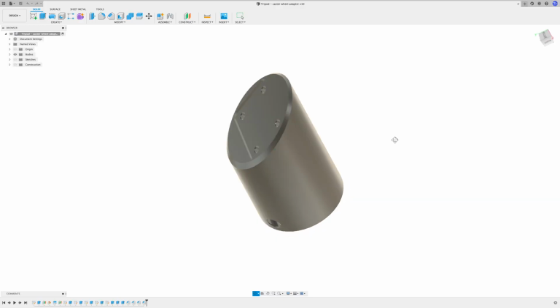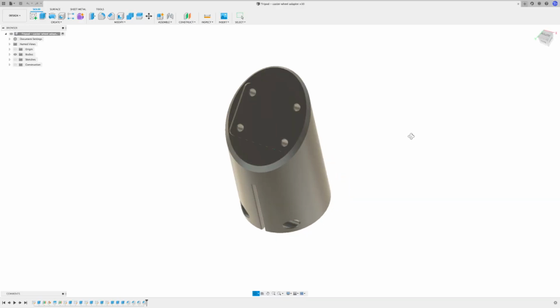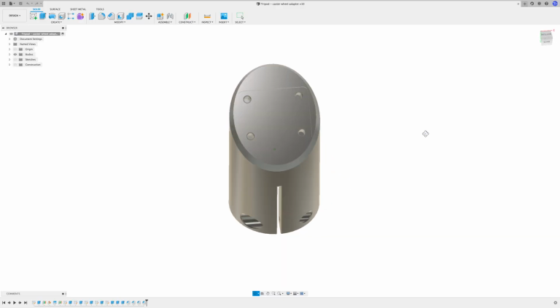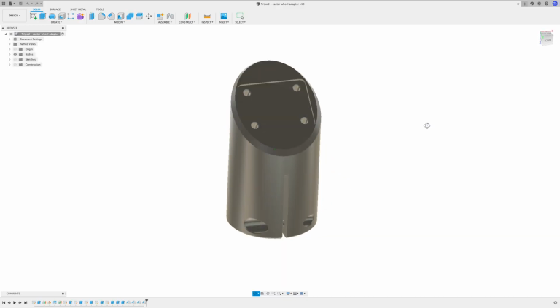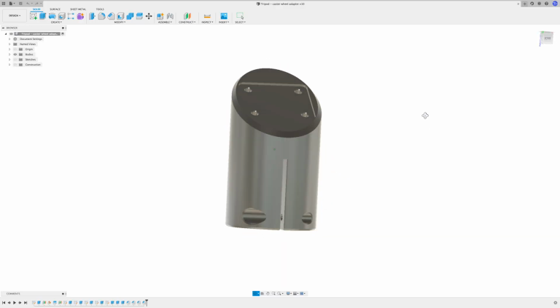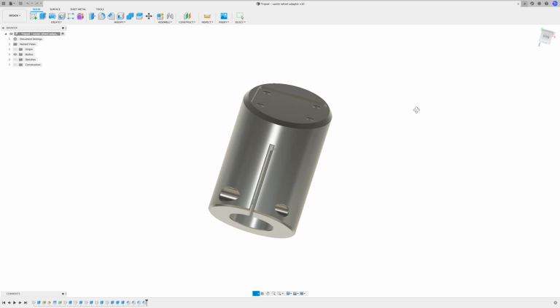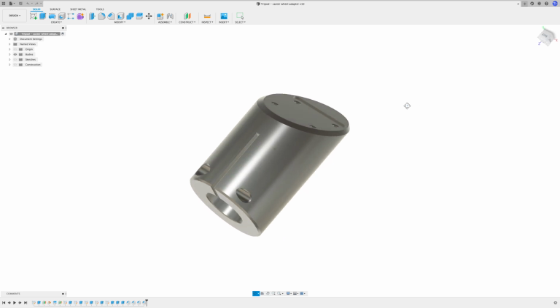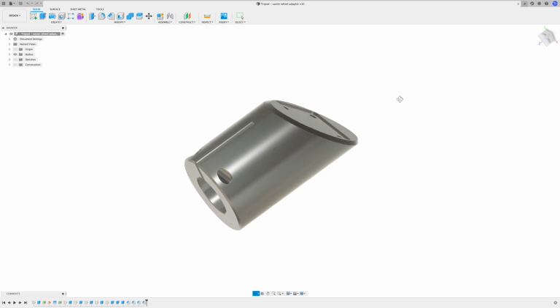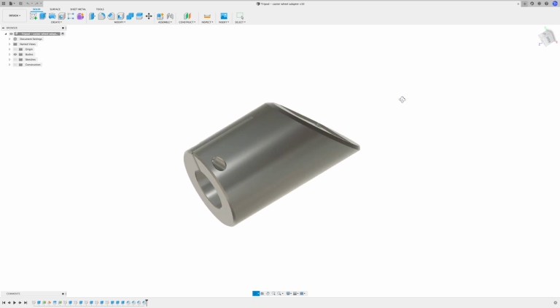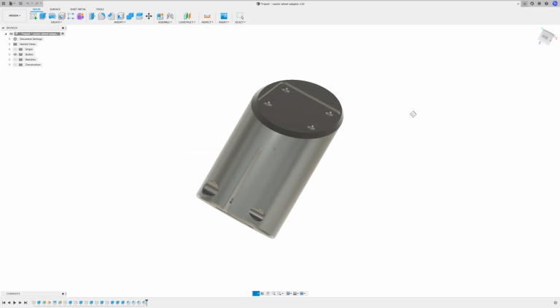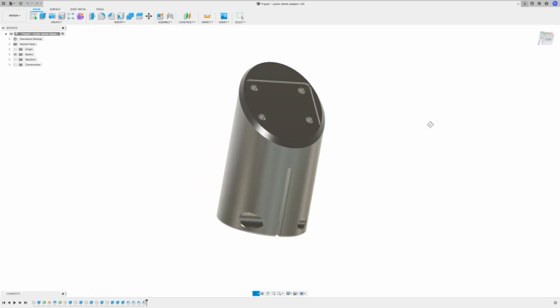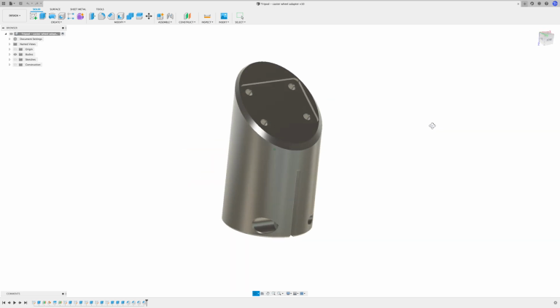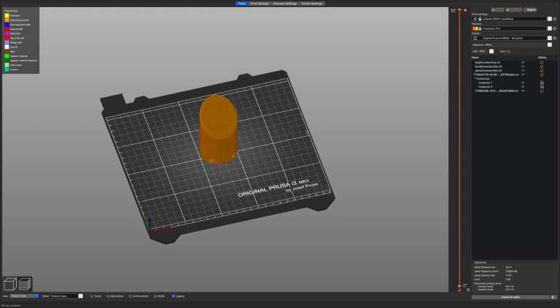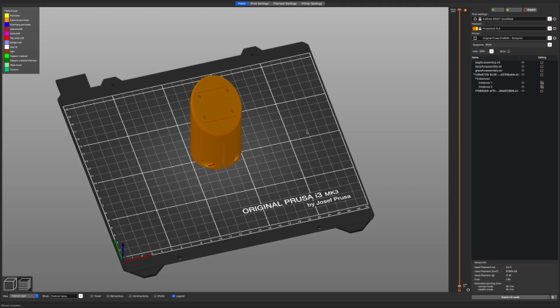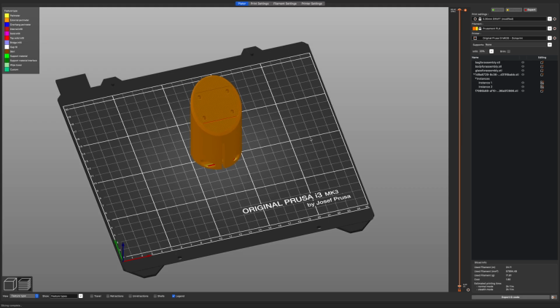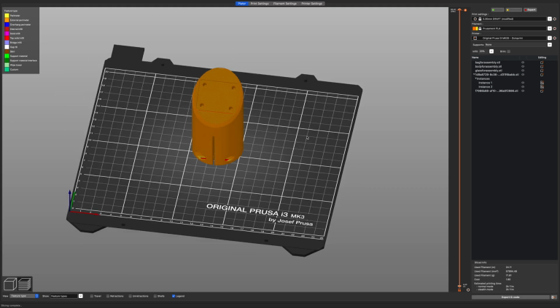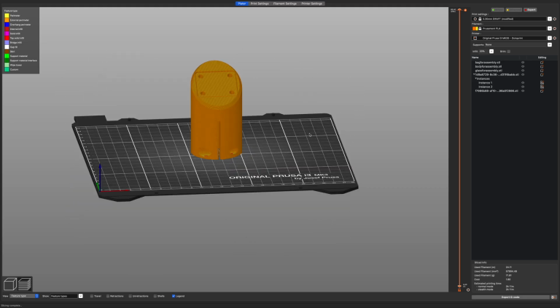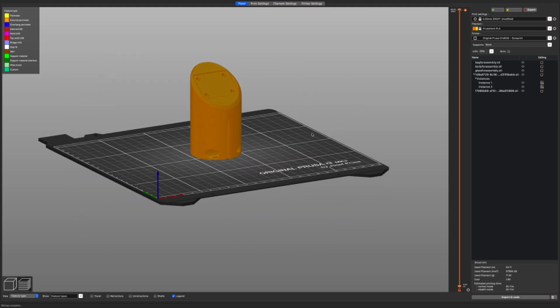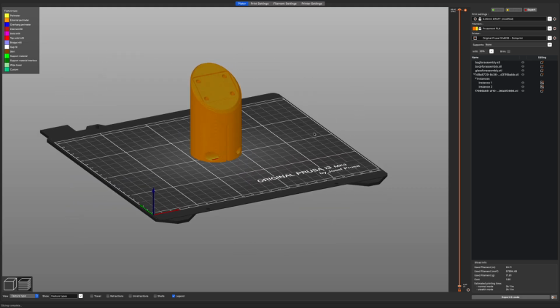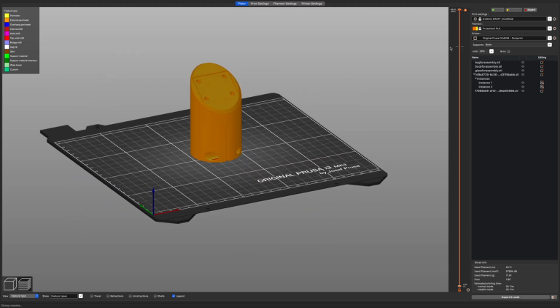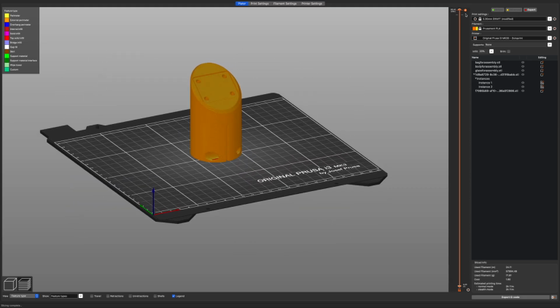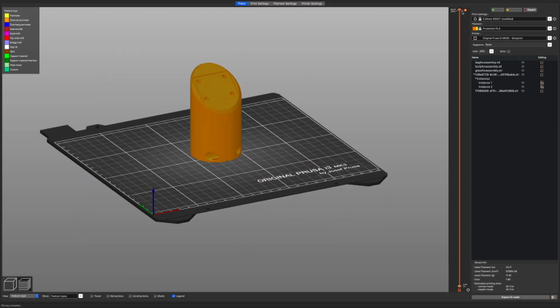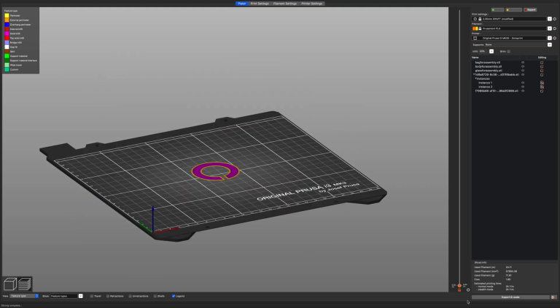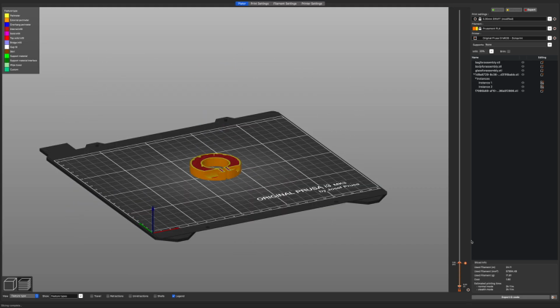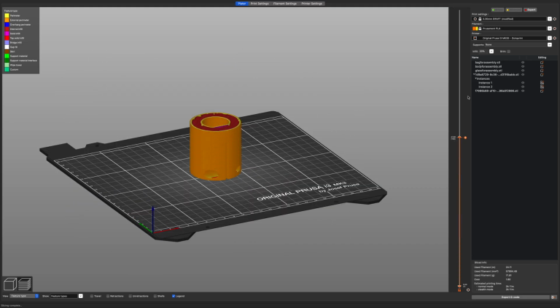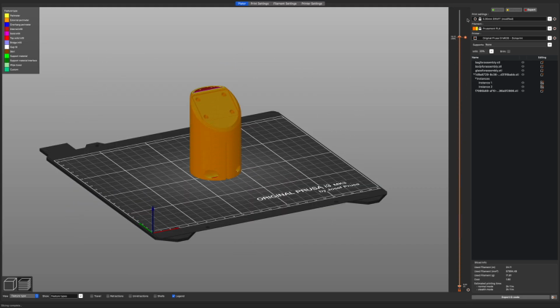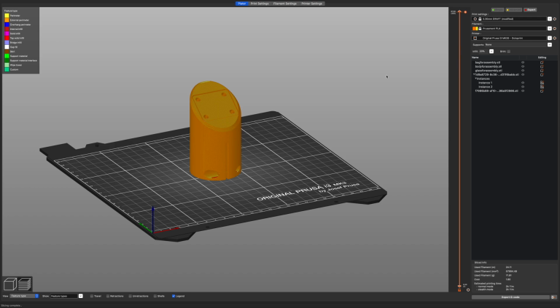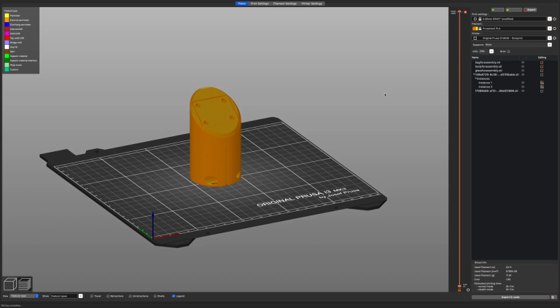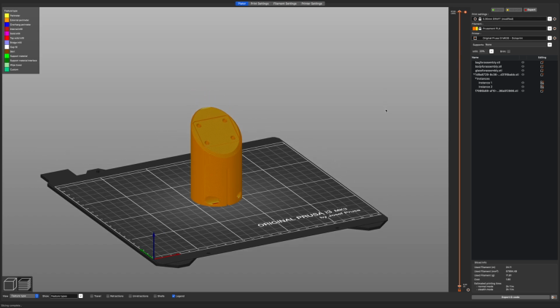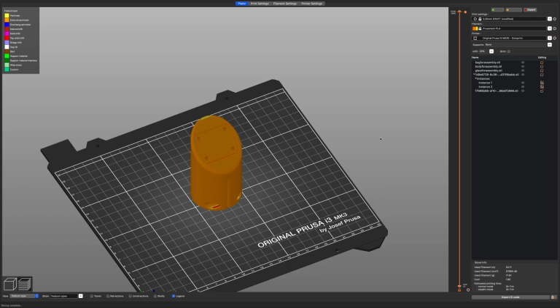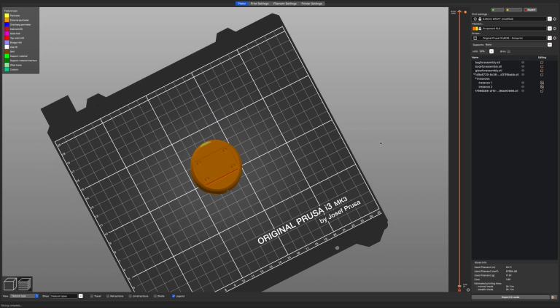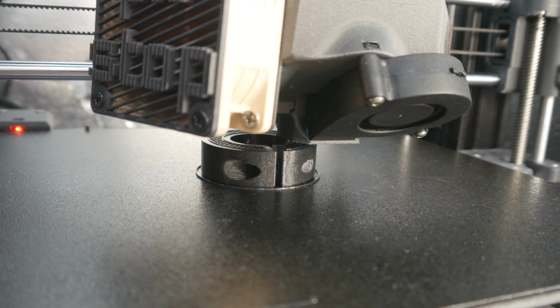So I designed this in Fusion 360, now we add it into the slicer and we send it to the printer.